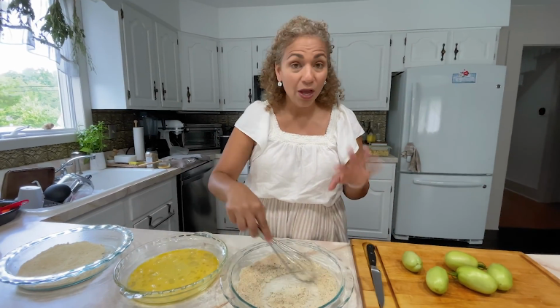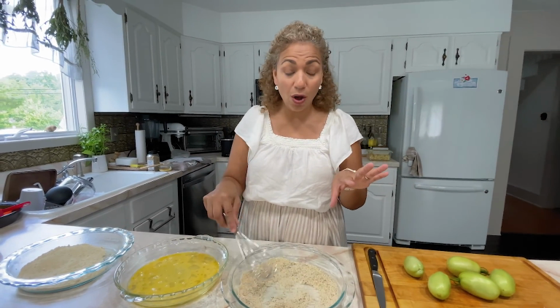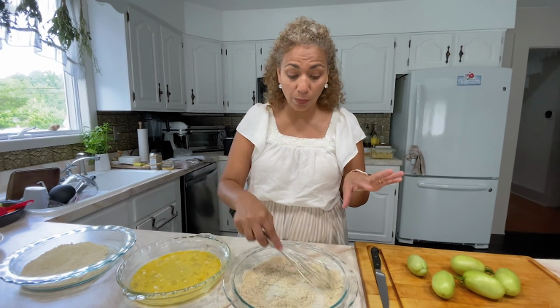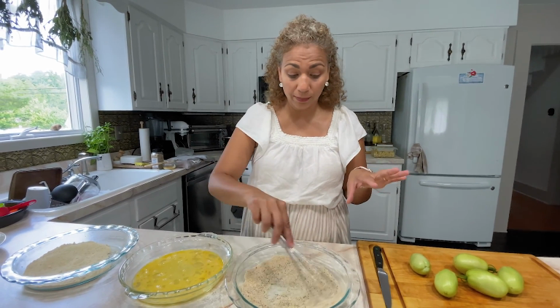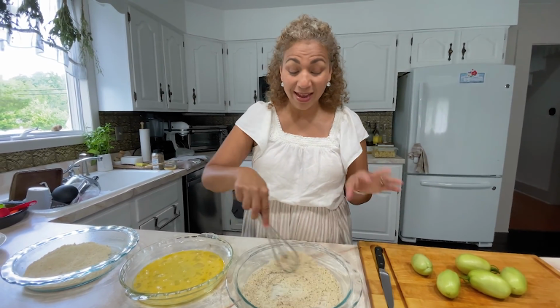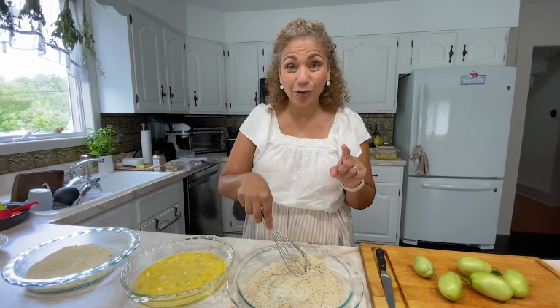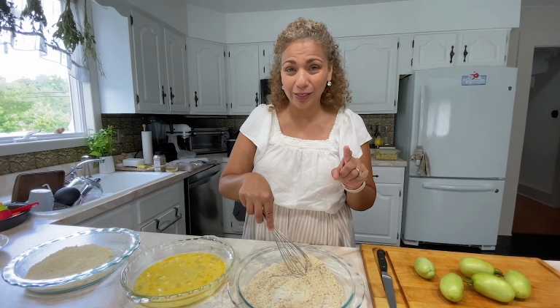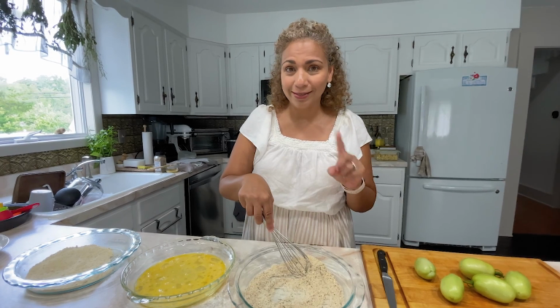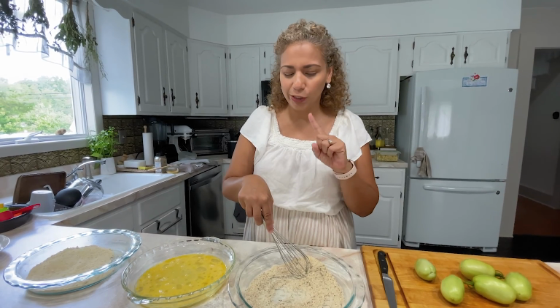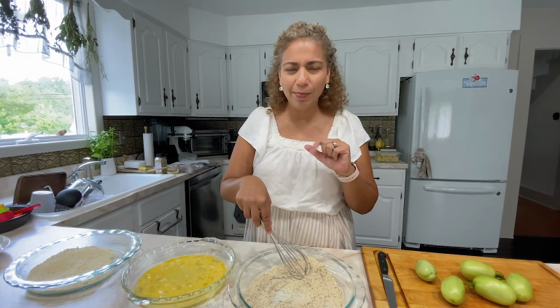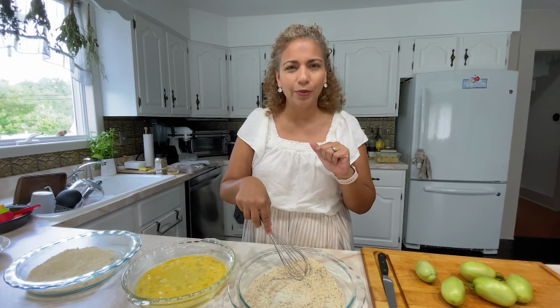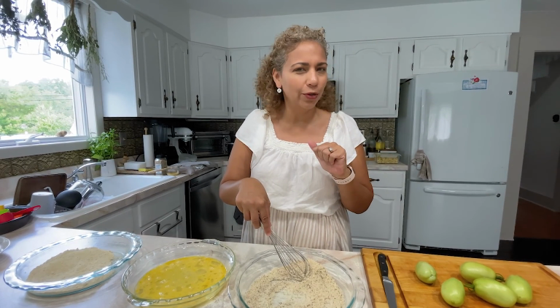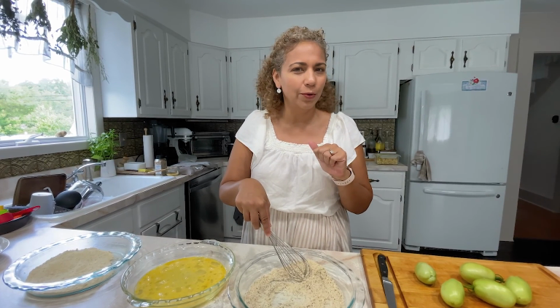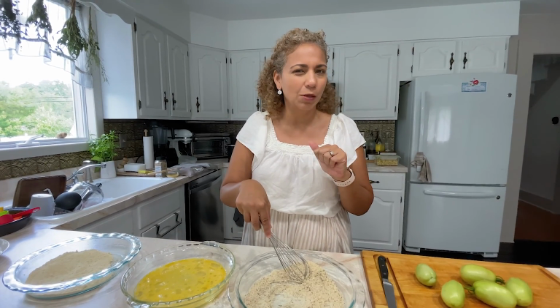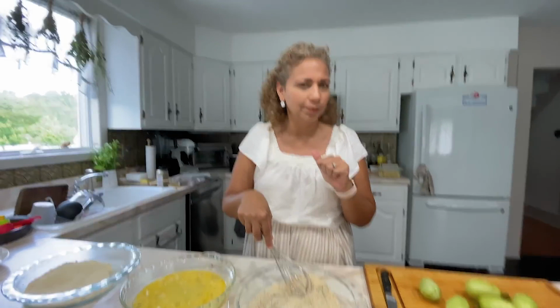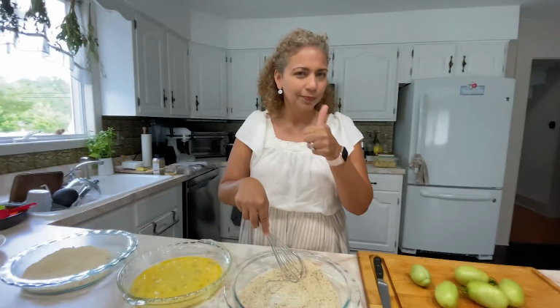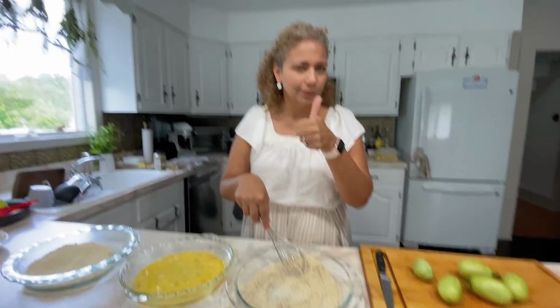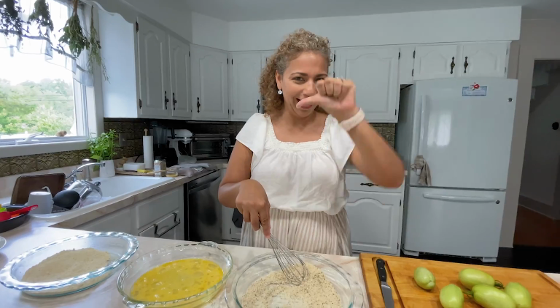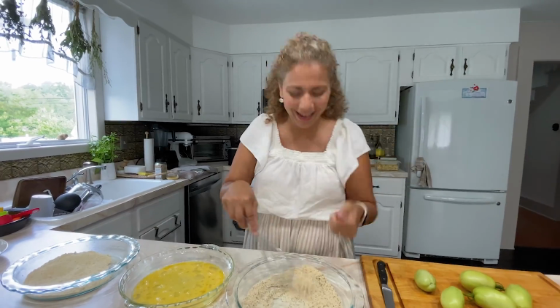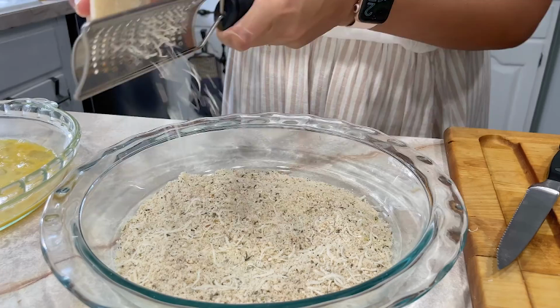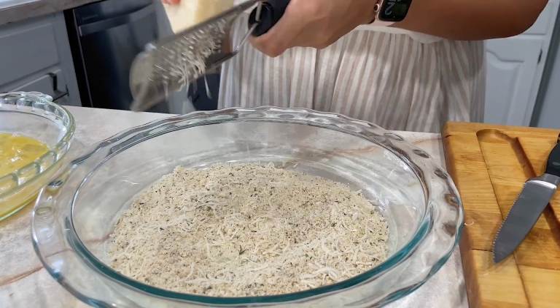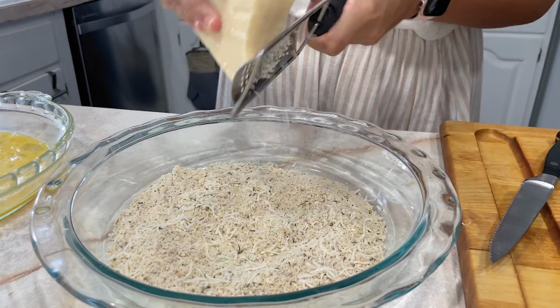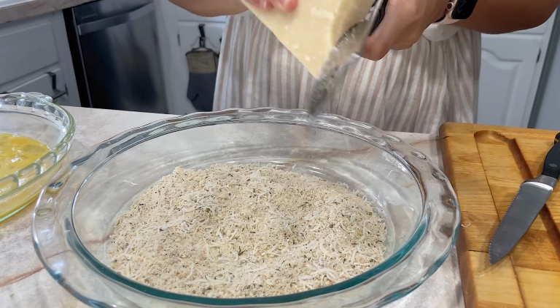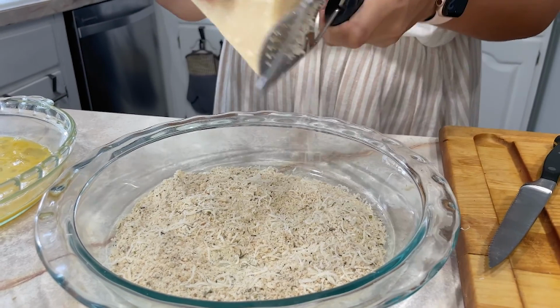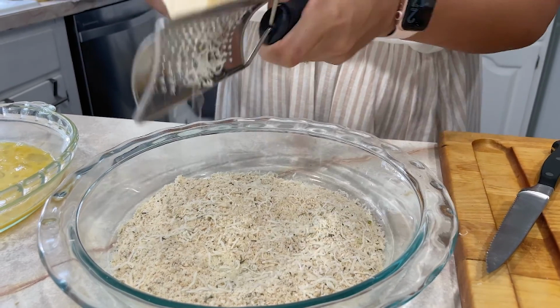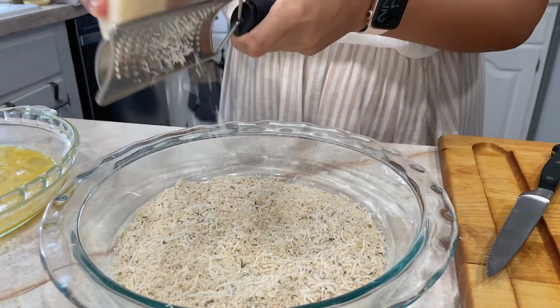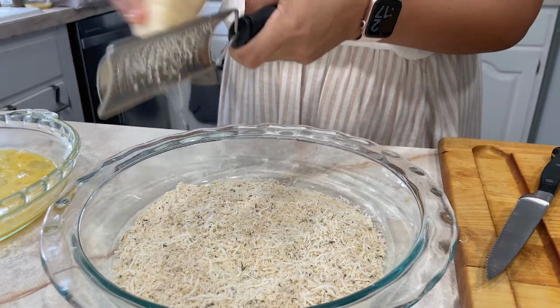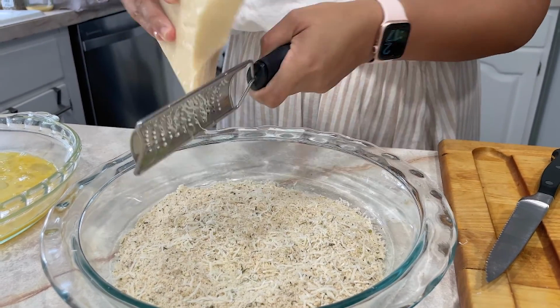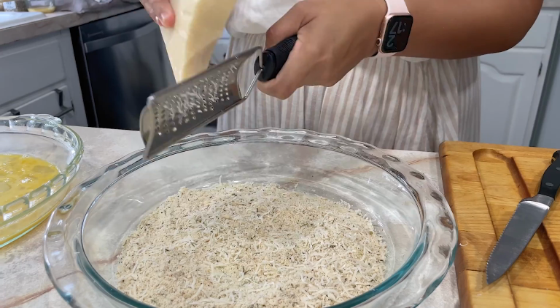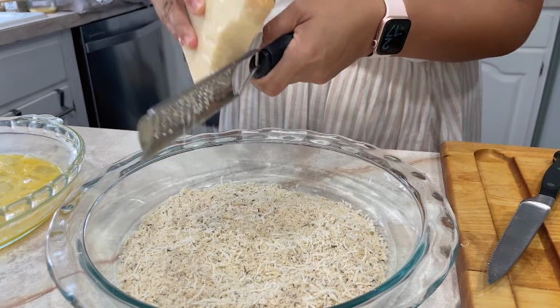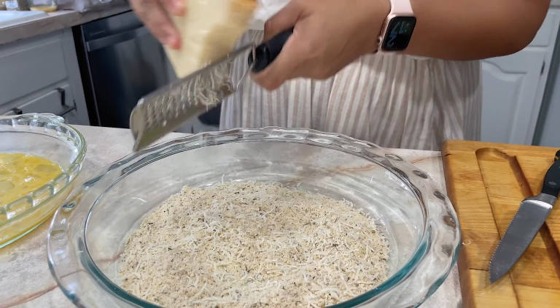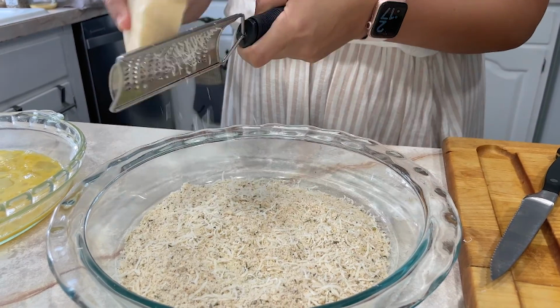You can also put Parmesan cheese in the breadcrumbs — maybe I'll do that. What do you think, Maurice? Thumbs up? Yeah, I think he agrees. So you can also do Parmesan cheese. Maybe we'll do that.